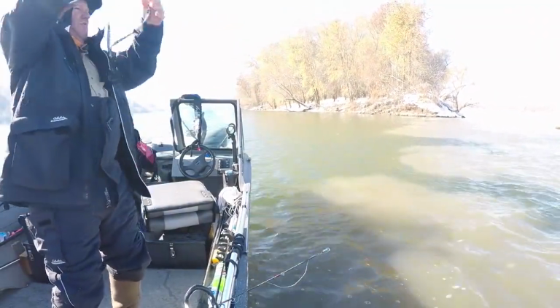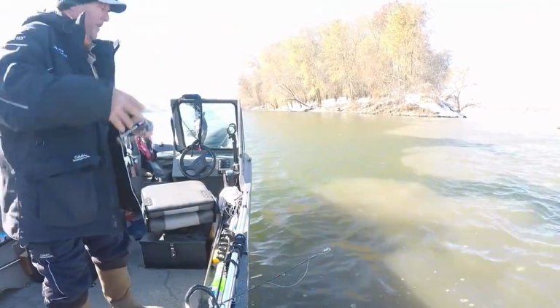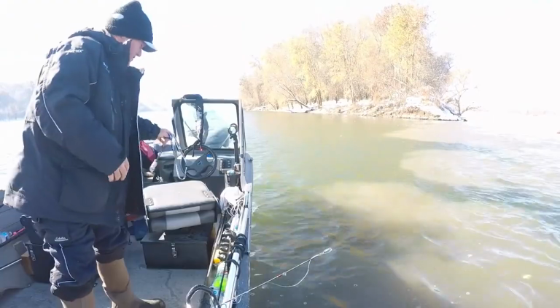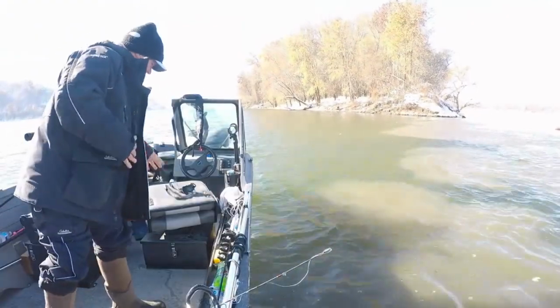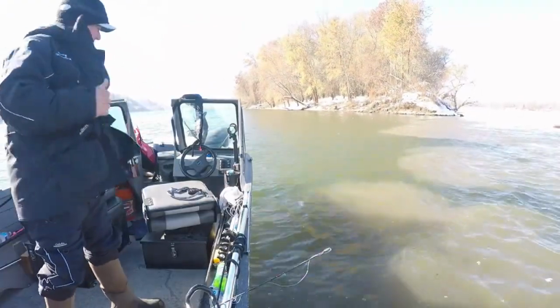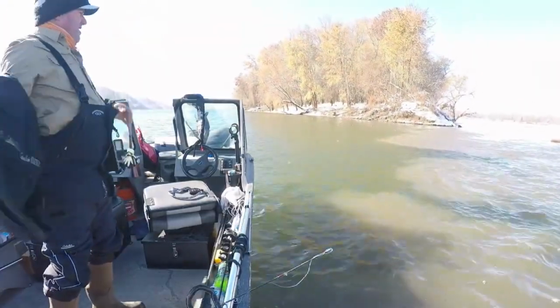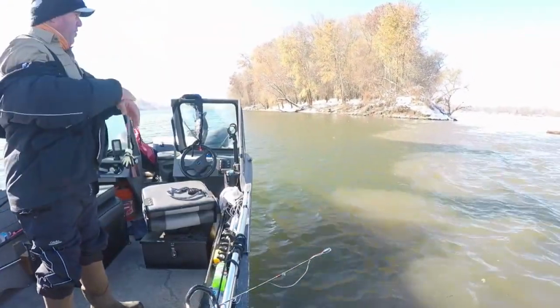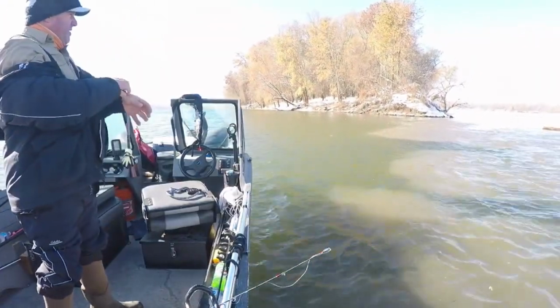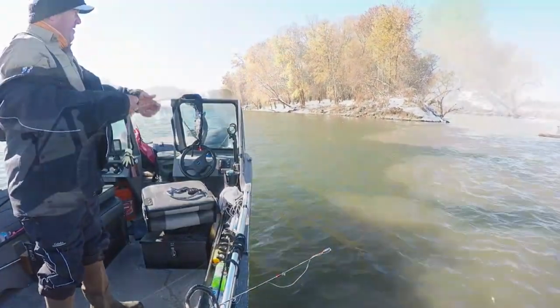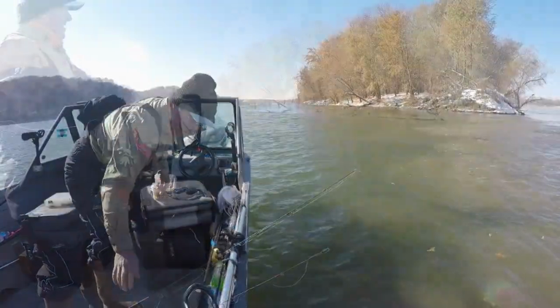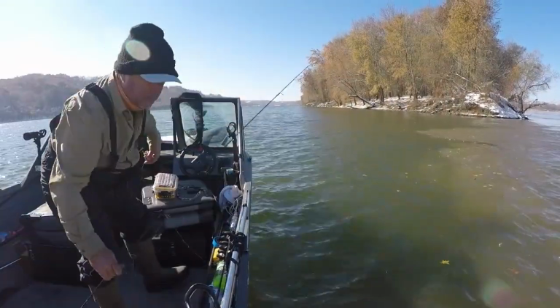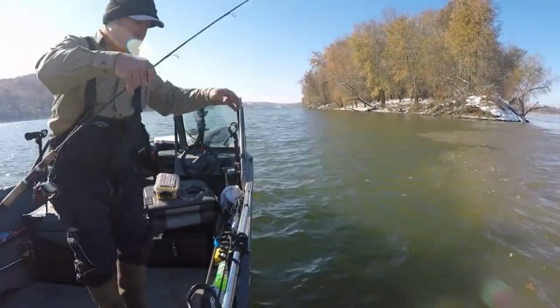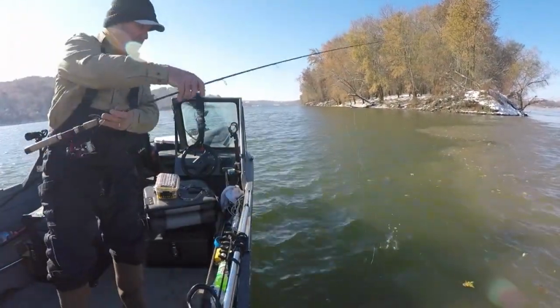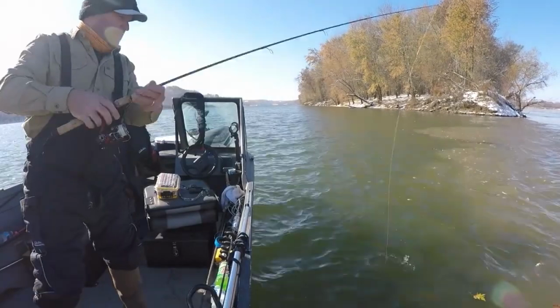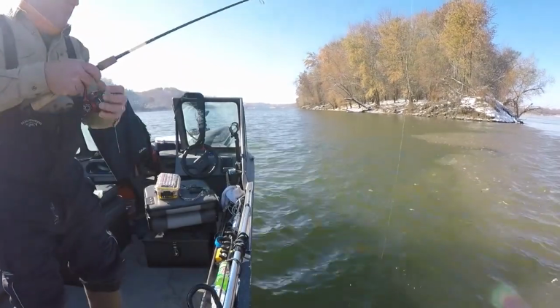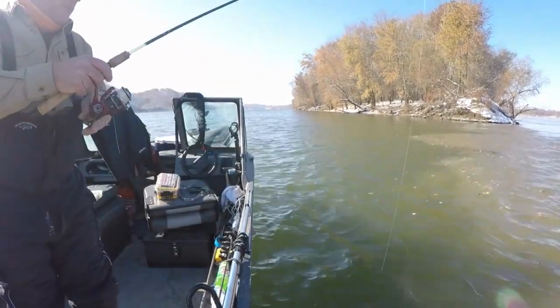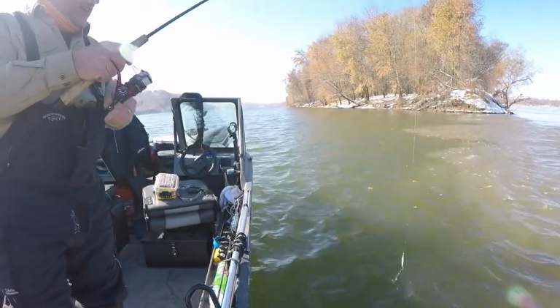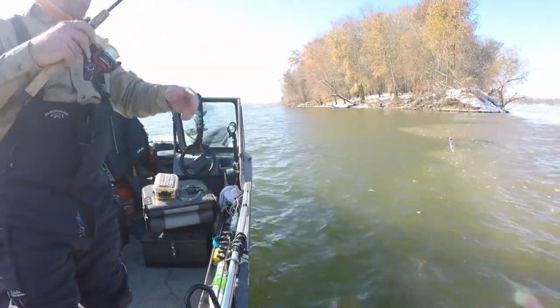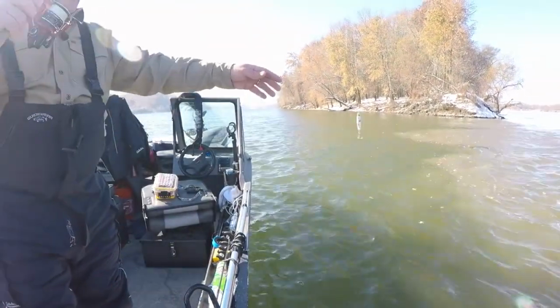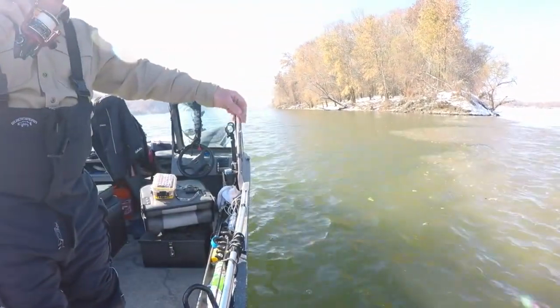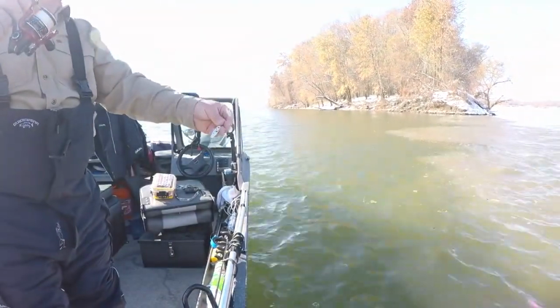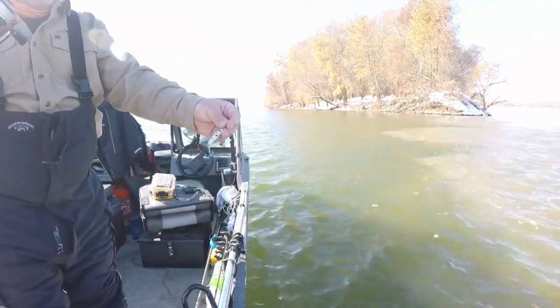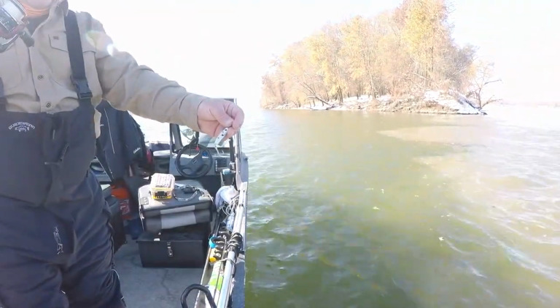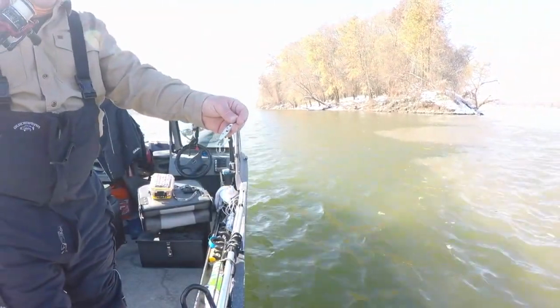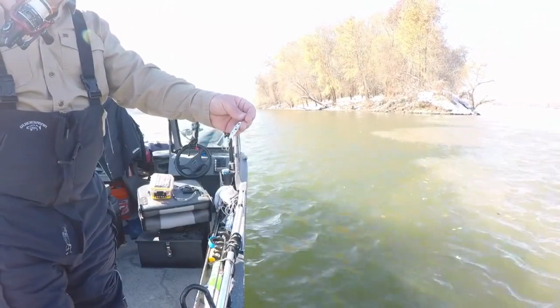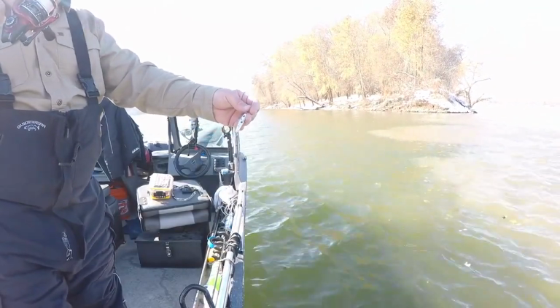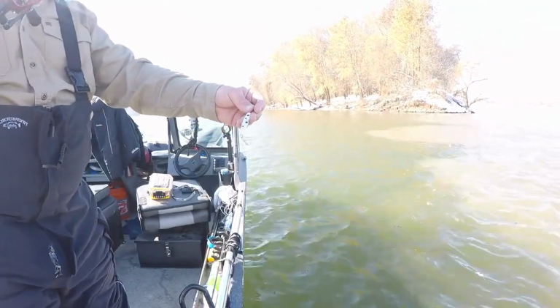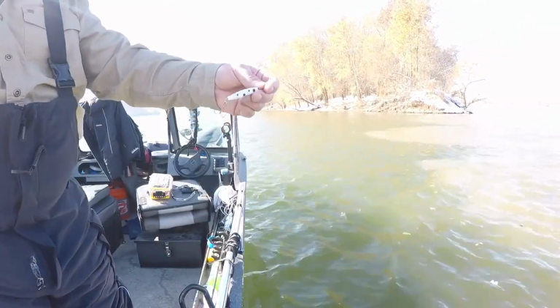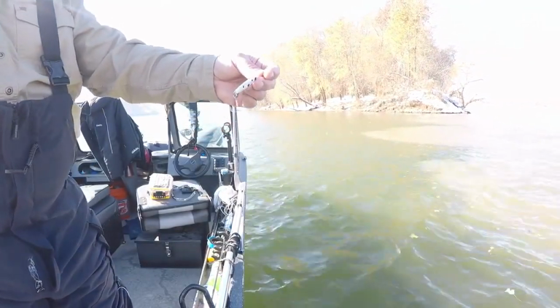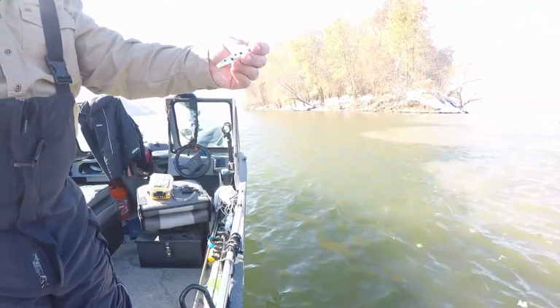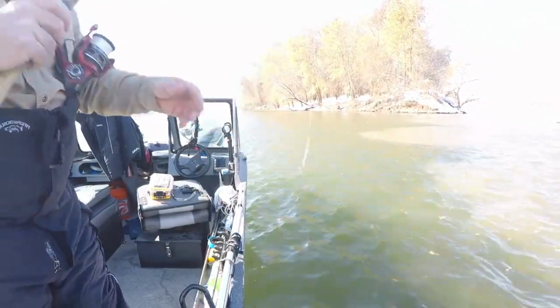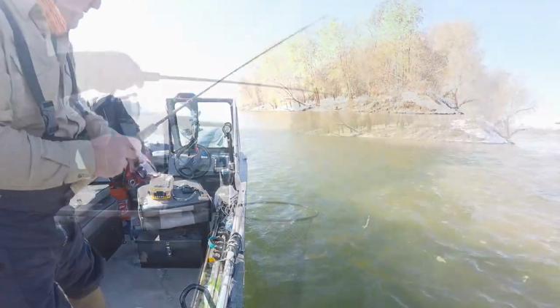Put on a Binks spoon. This one I'm gonna try the half-ounce Binks Mini Shad — it's one of my favorite patterns.